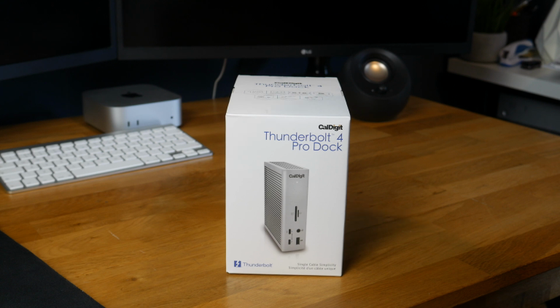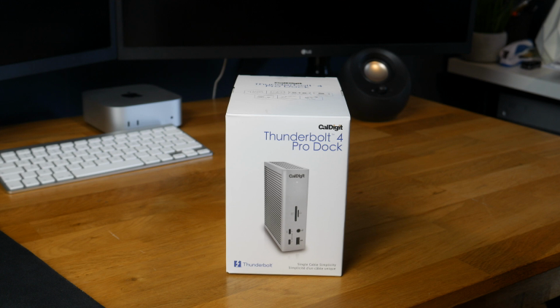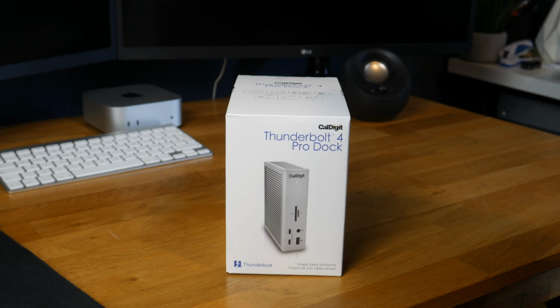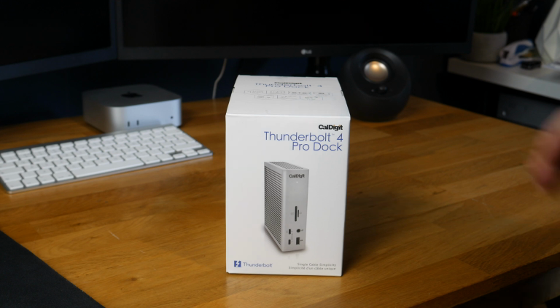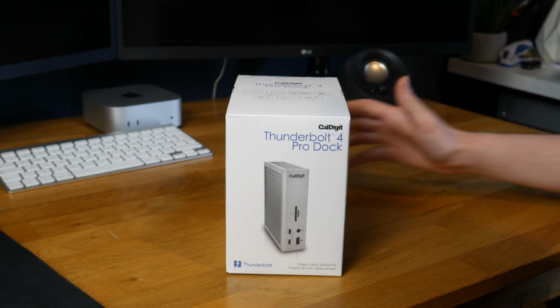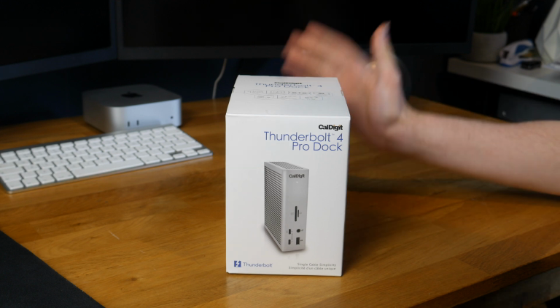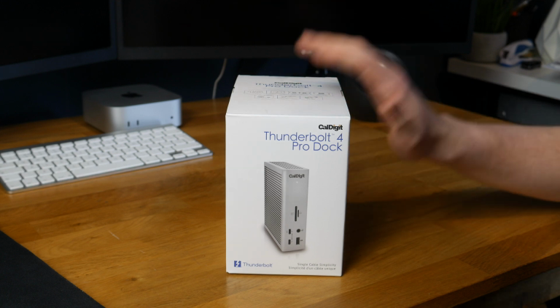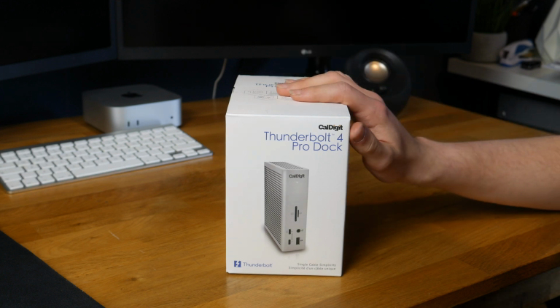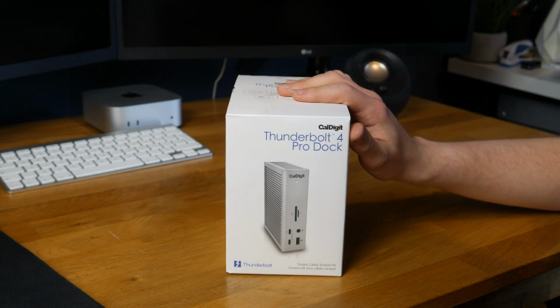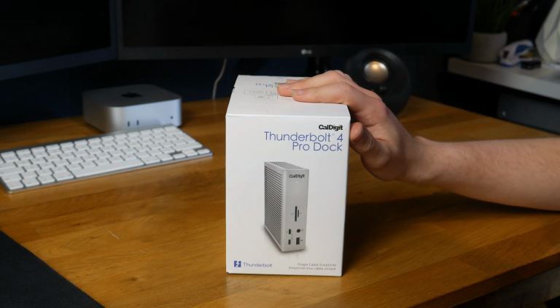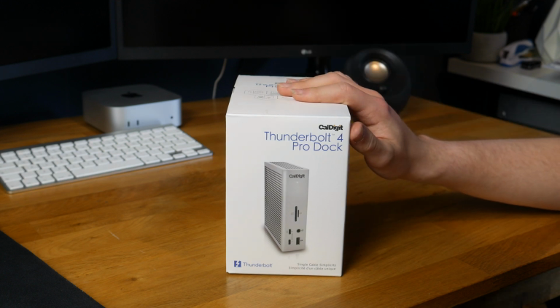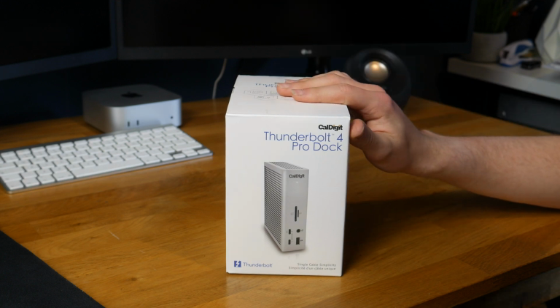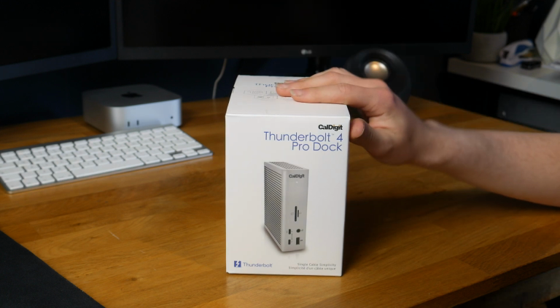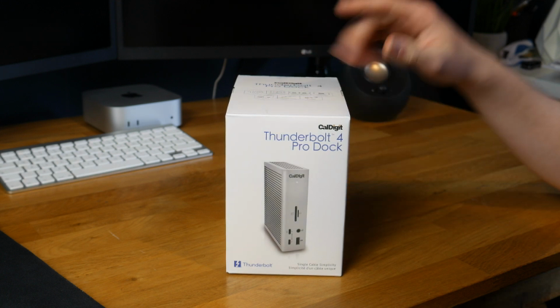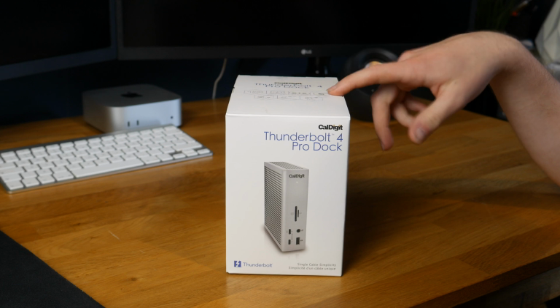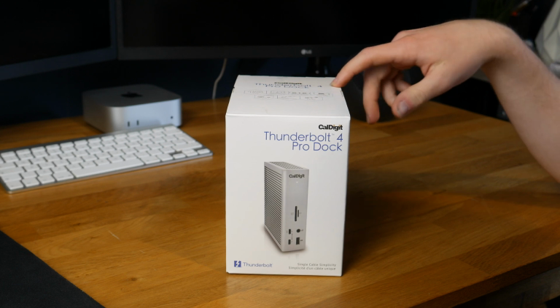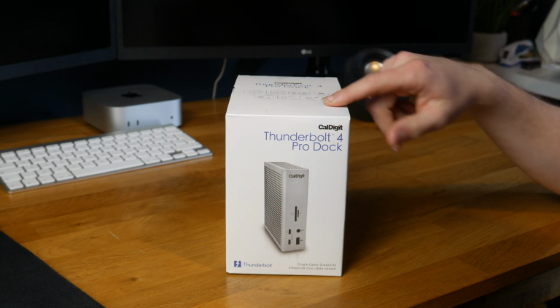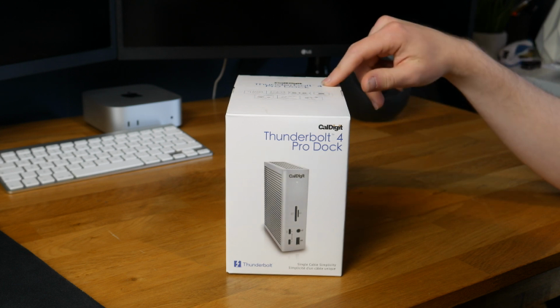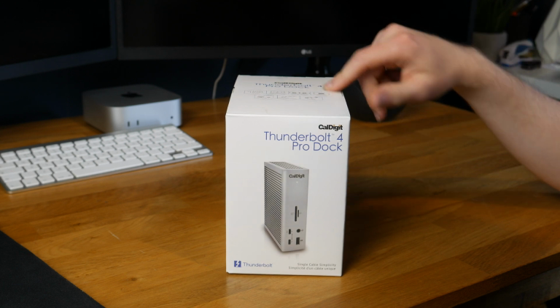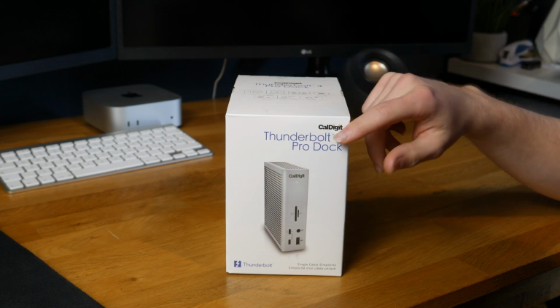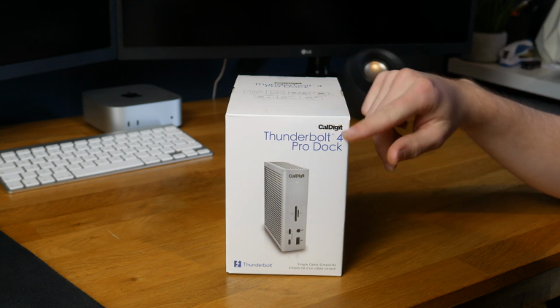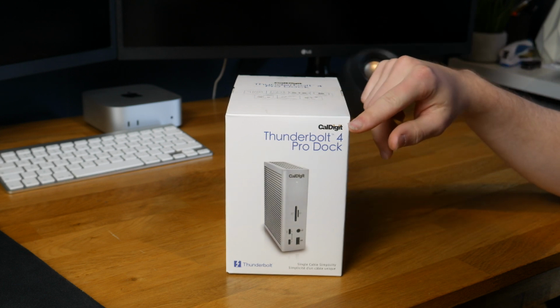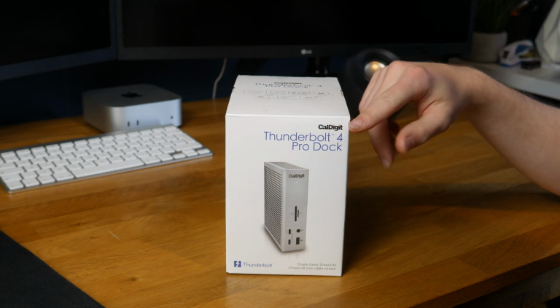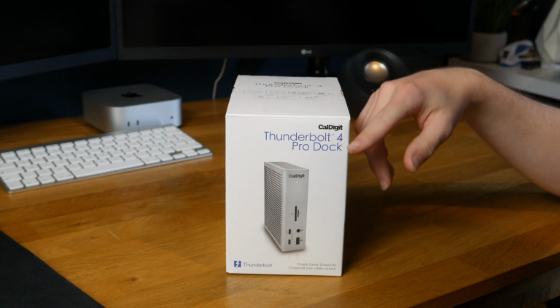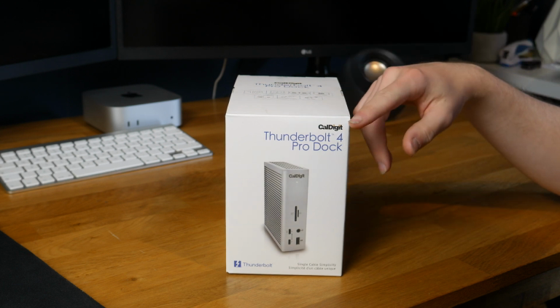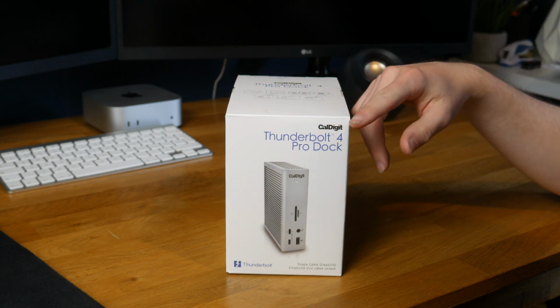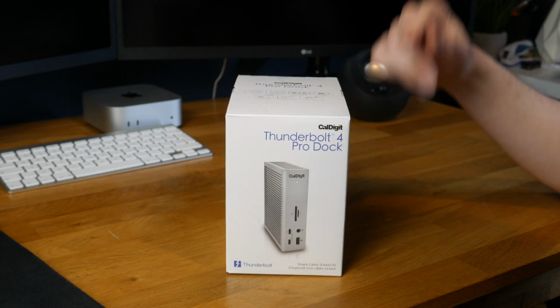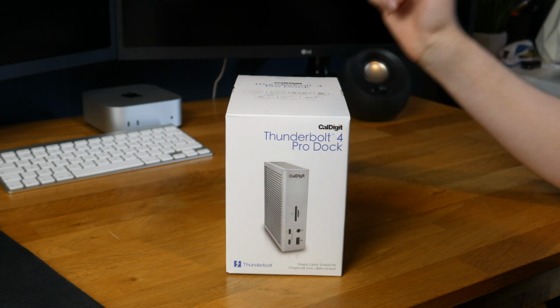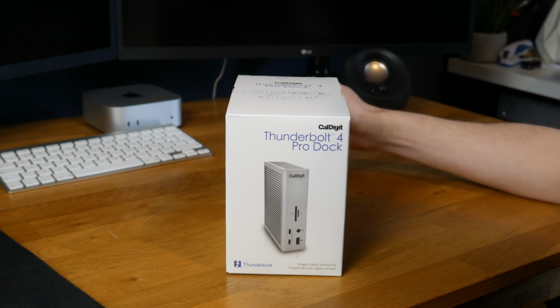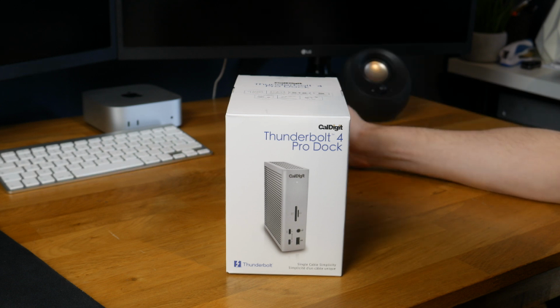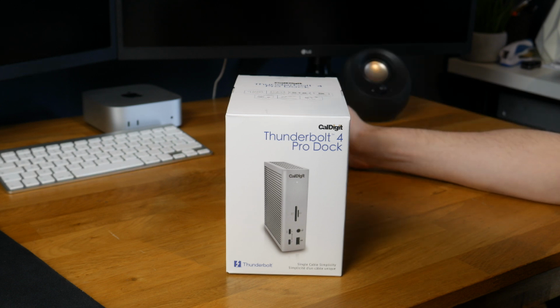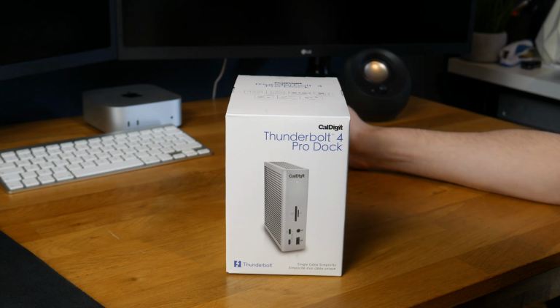It's kind of silly that you have to pay for that. I could have bought something cheaper that would have done the same thing, but this is sold through Apple. It's CalDigit — I've heard of them before, they're quite a reputable brand, so I thought I might as well get this.